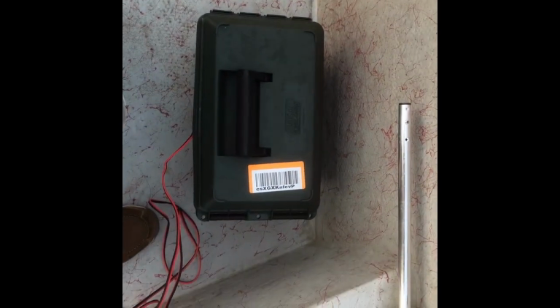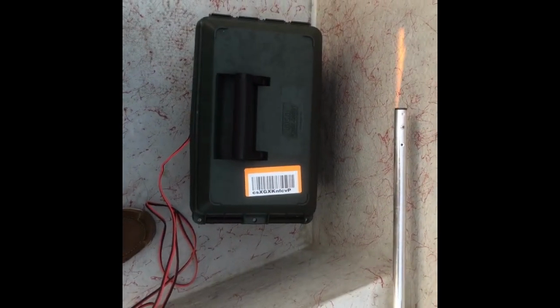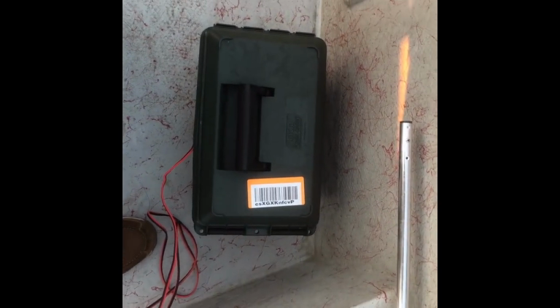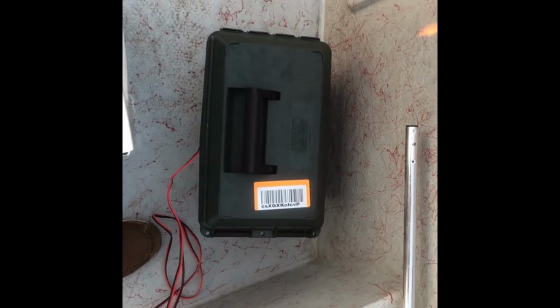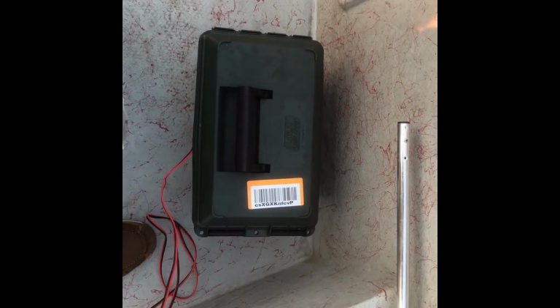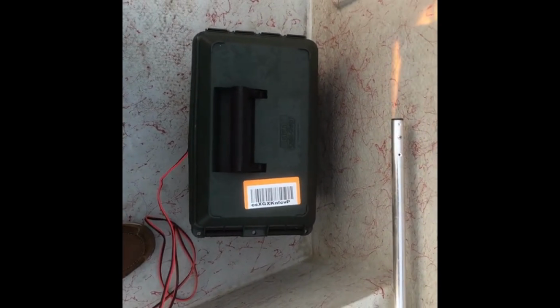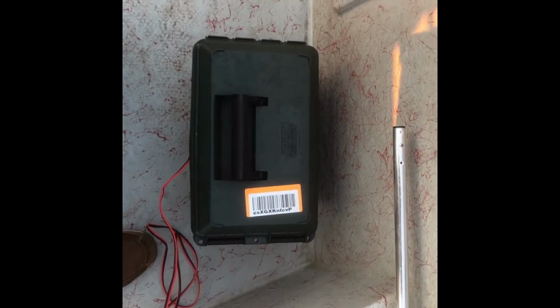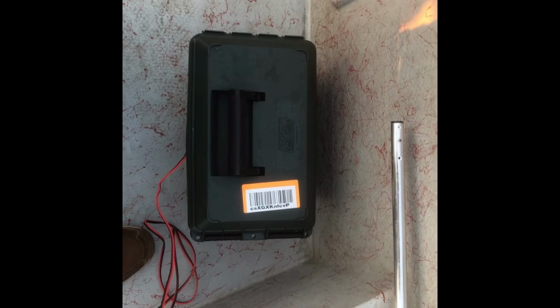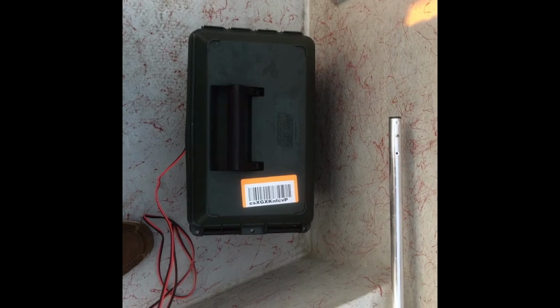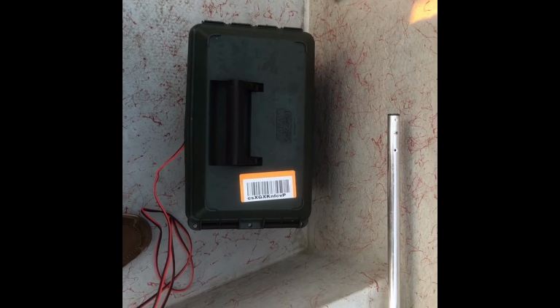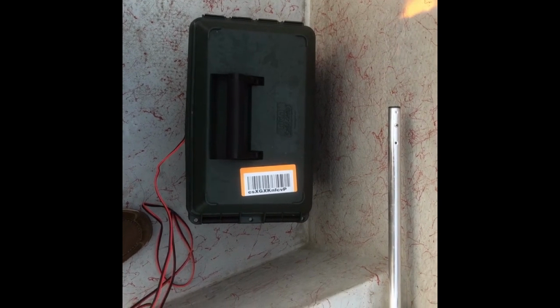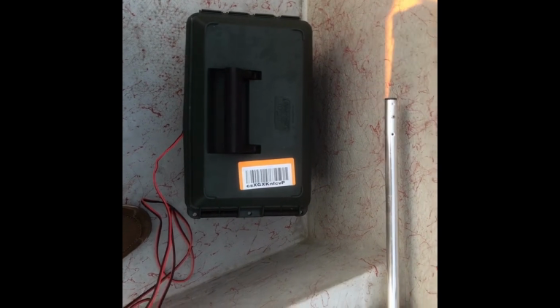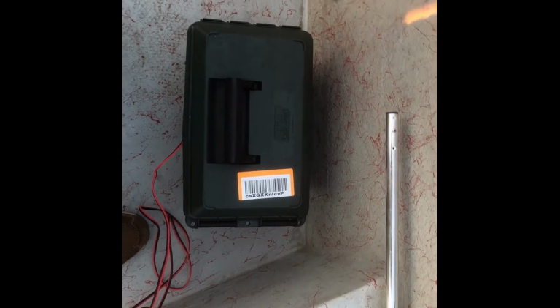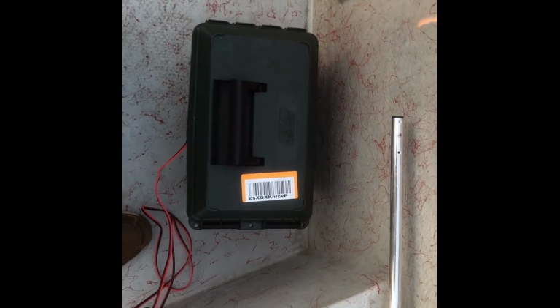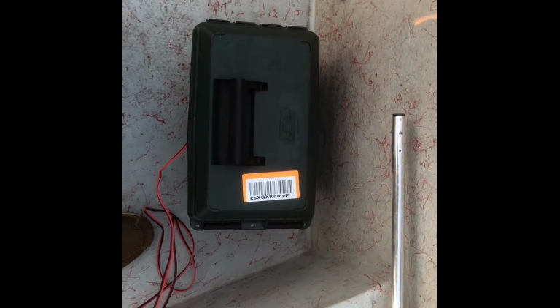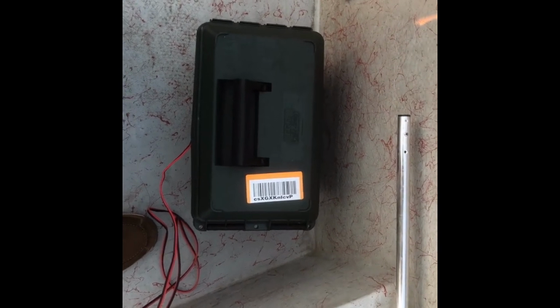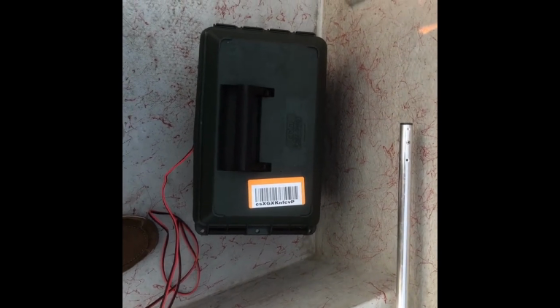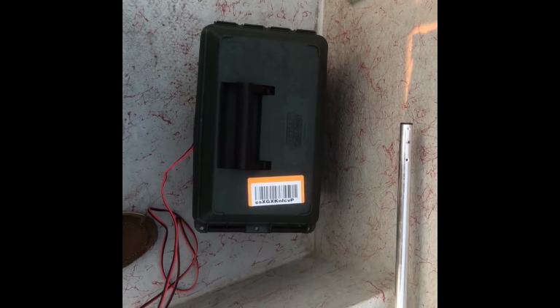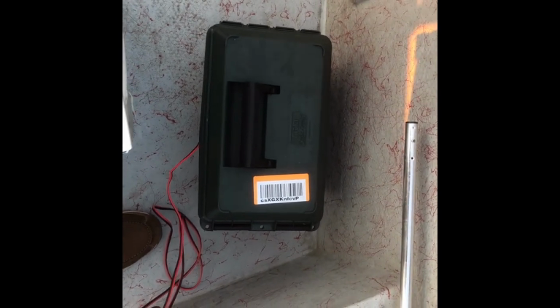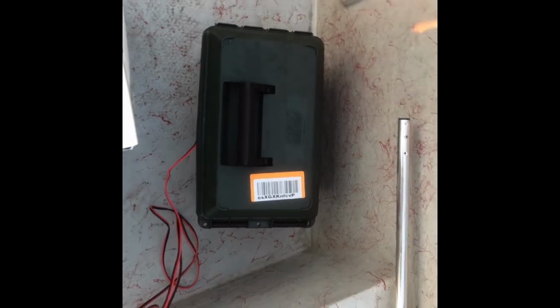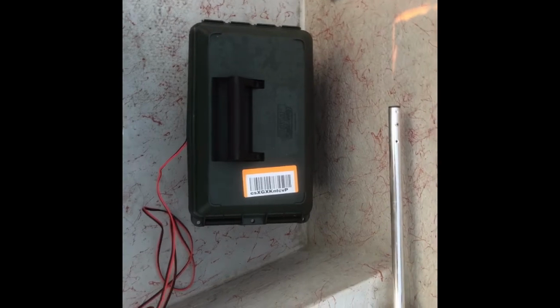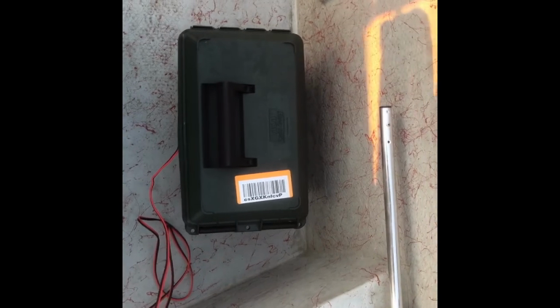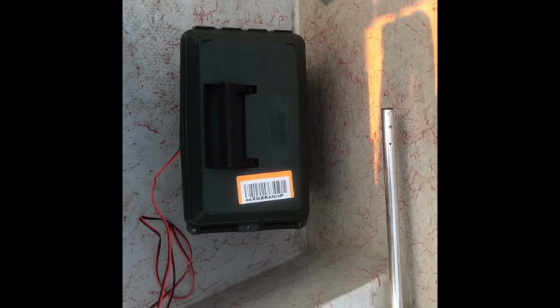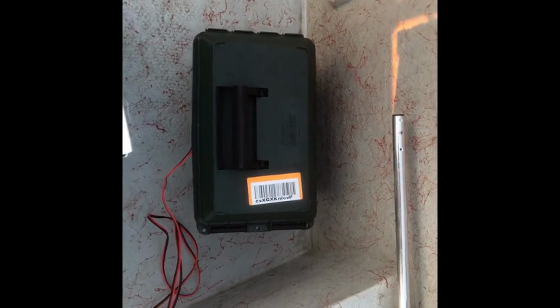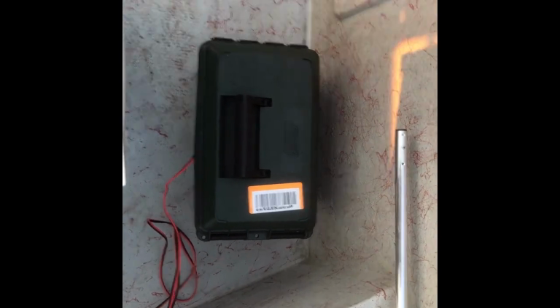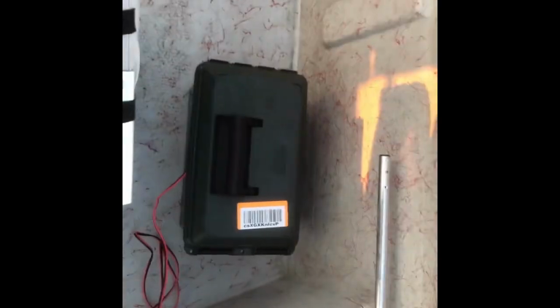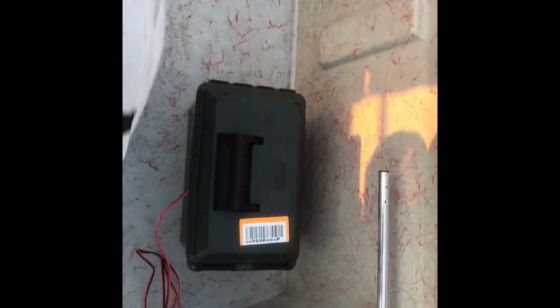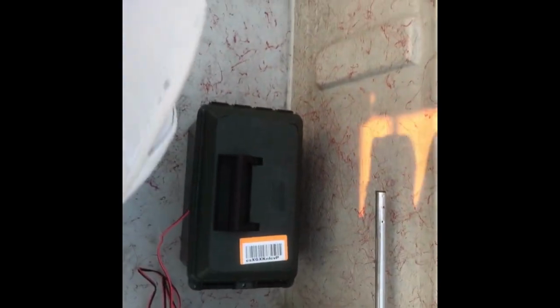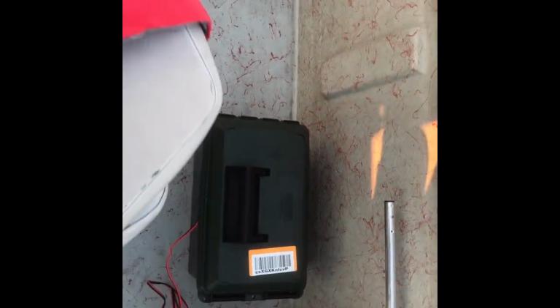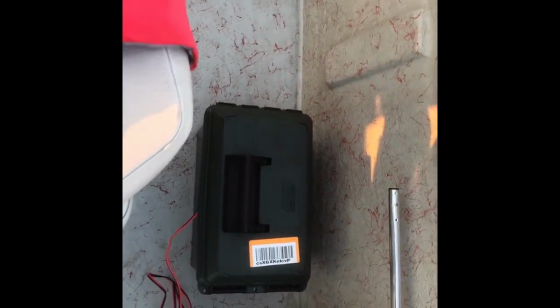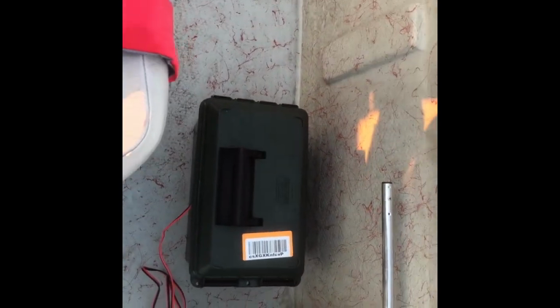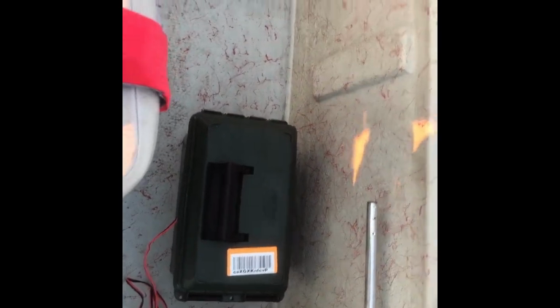We'll adjust the frequency if we don't get a bite. If you remember the video we did last time on Lewisville, we had to change the frequency sometimes when it's not biting. Let me get back to fishing because I've already missed one and I'm already getting a bite.